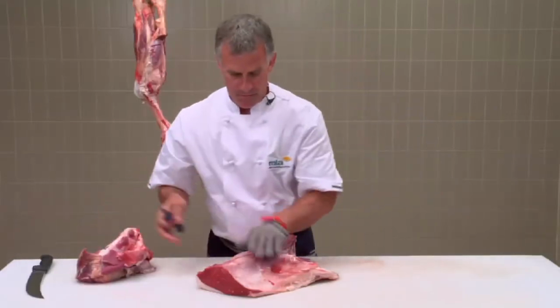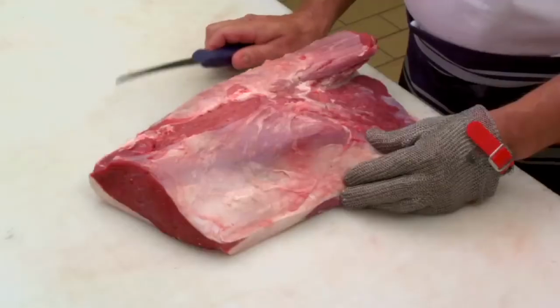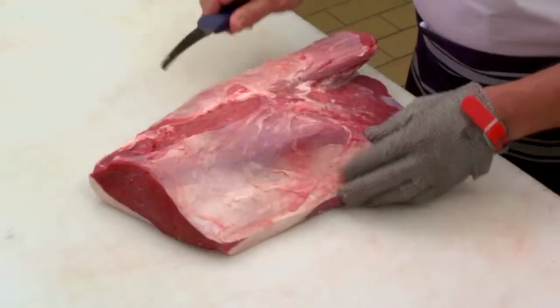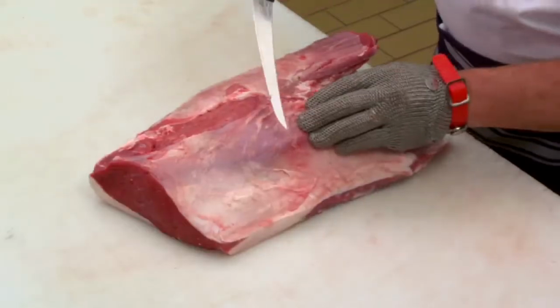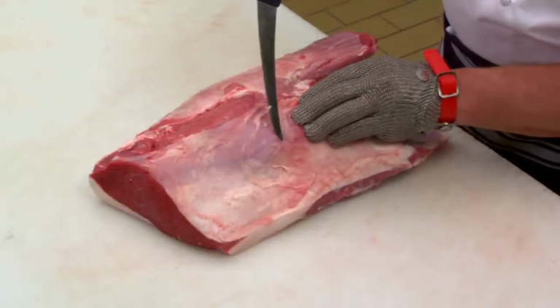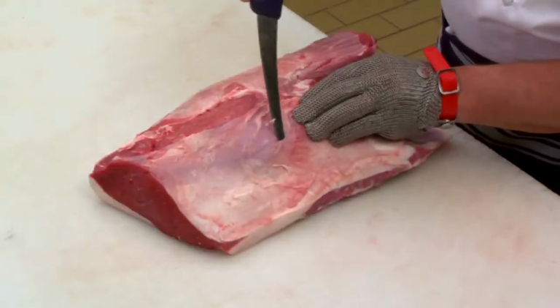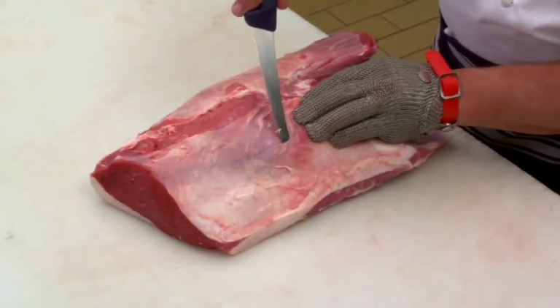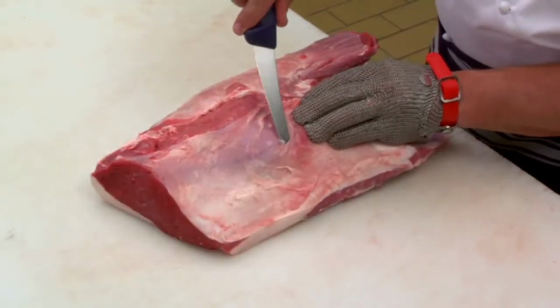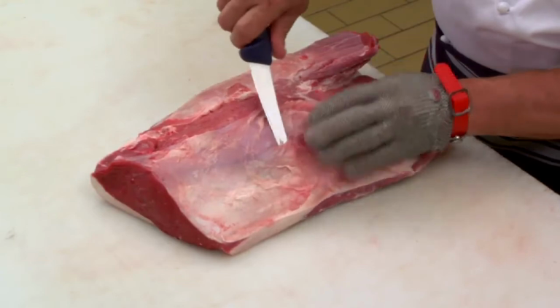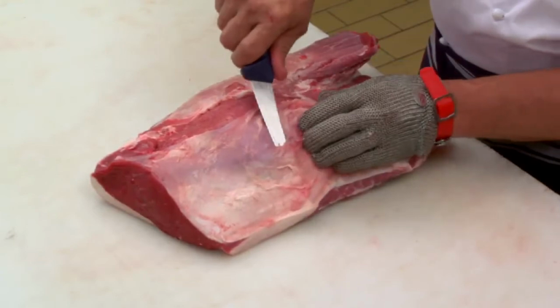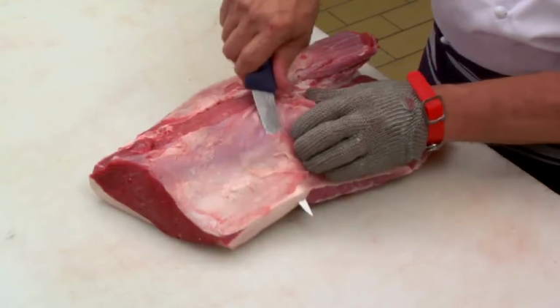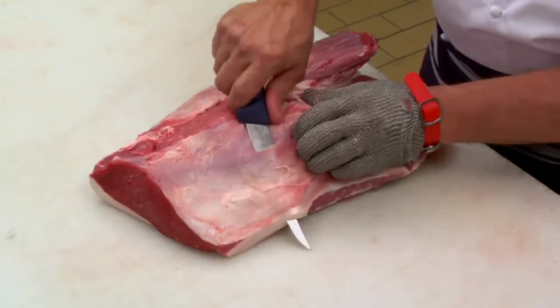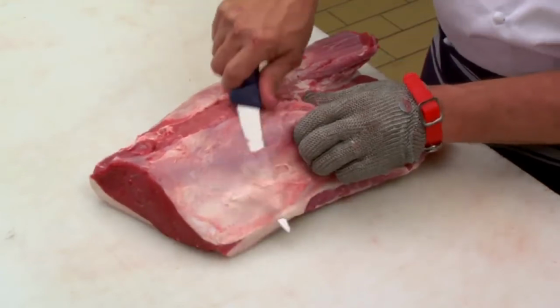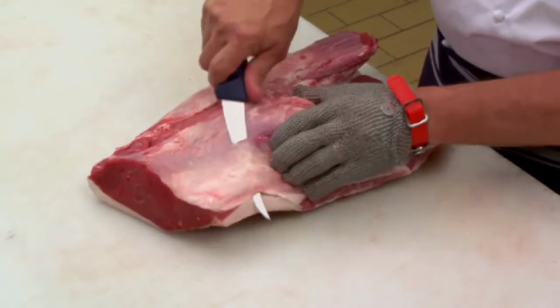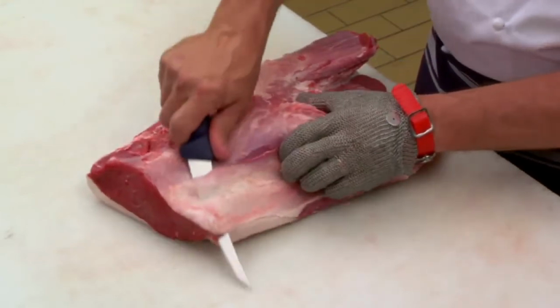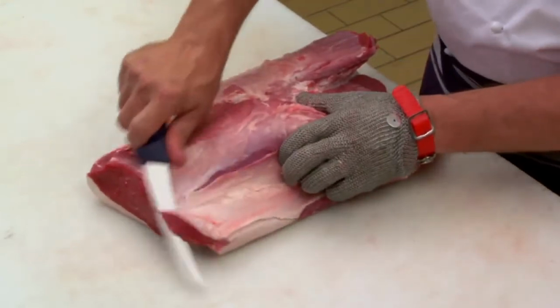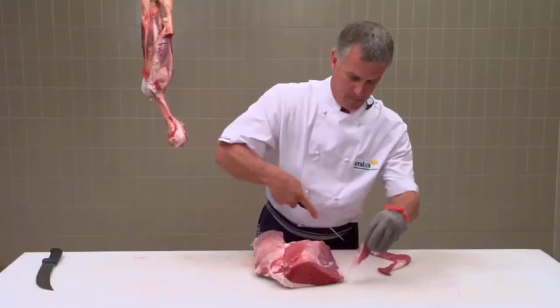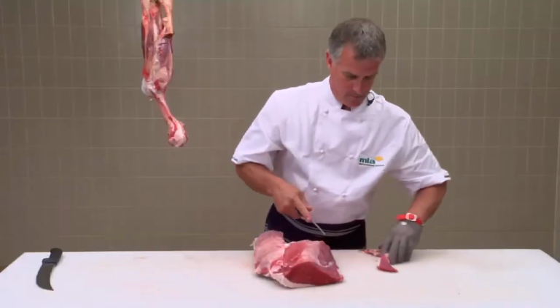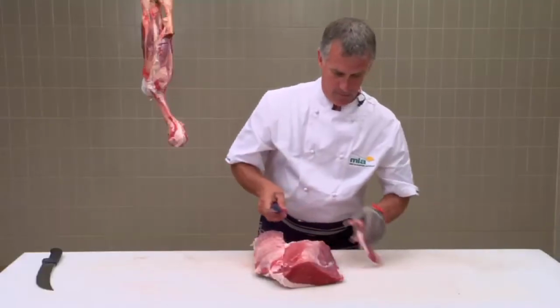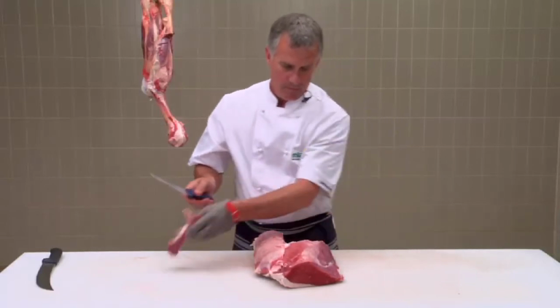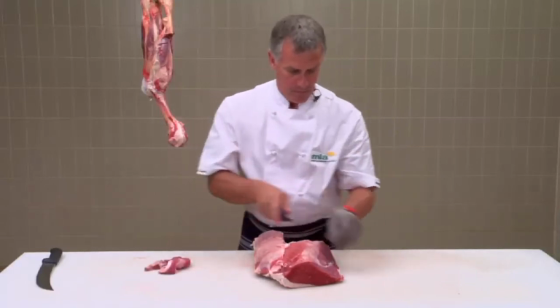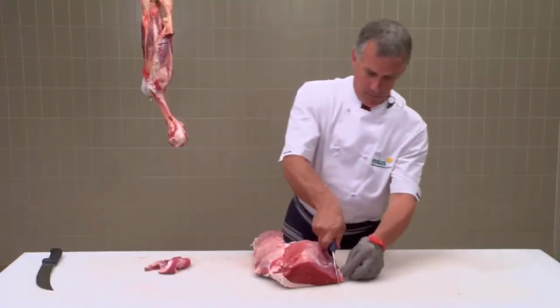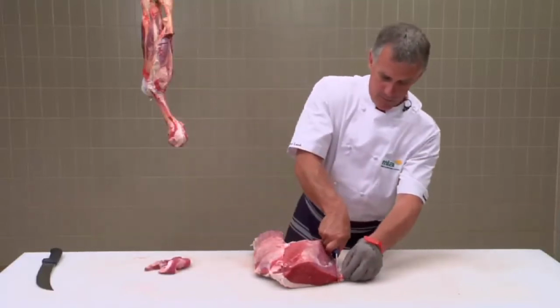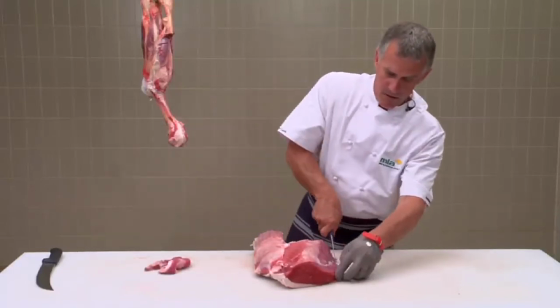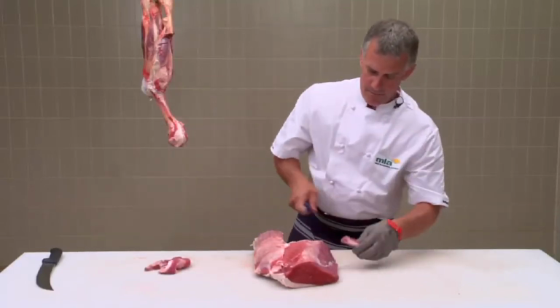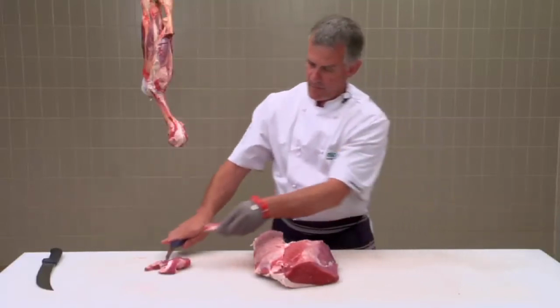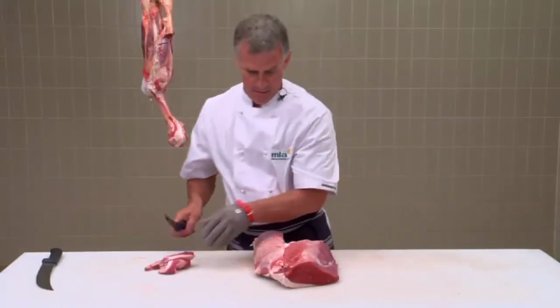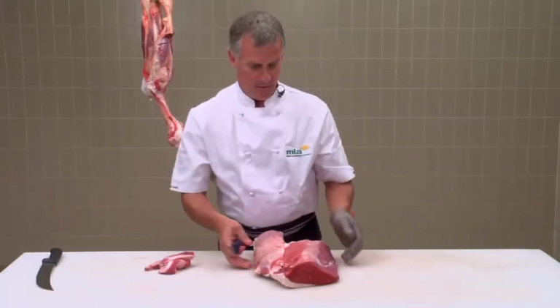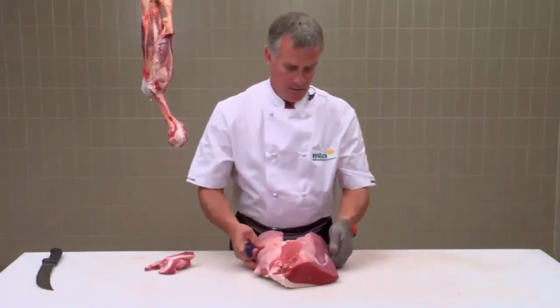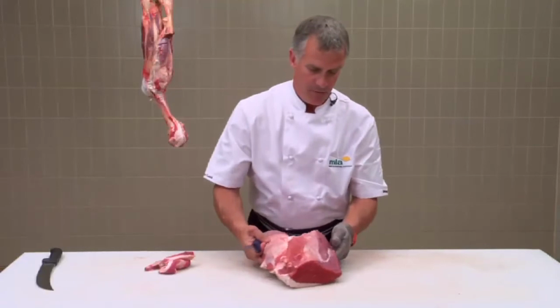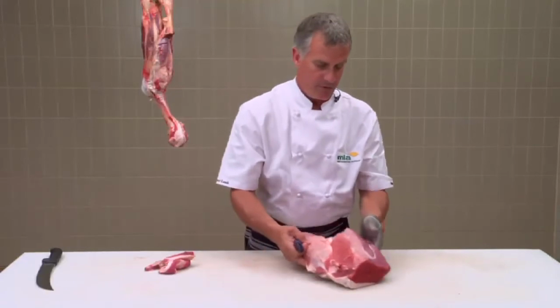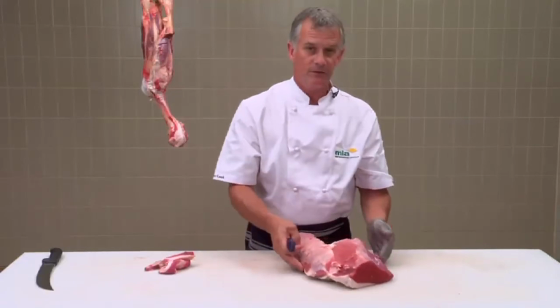To remove the silver skin, I just slide my knife in between the meat and the silver skin. A little trim on the side. And there we have the finished silver side.